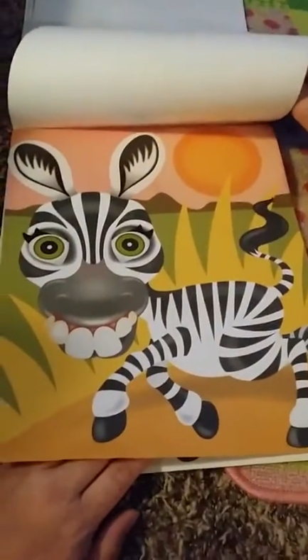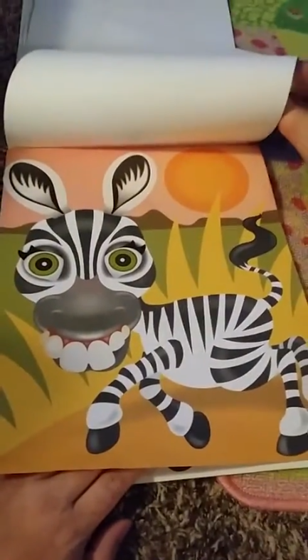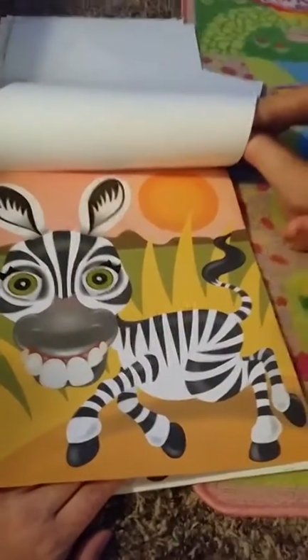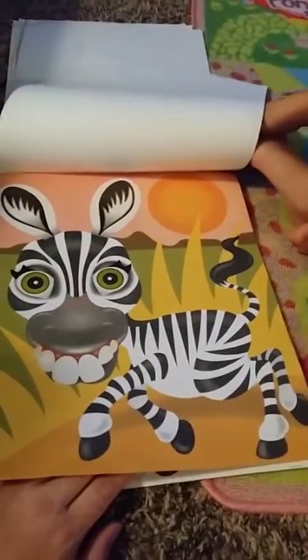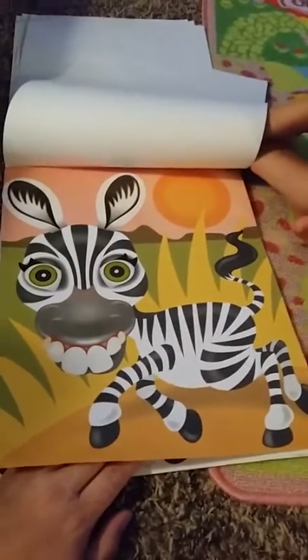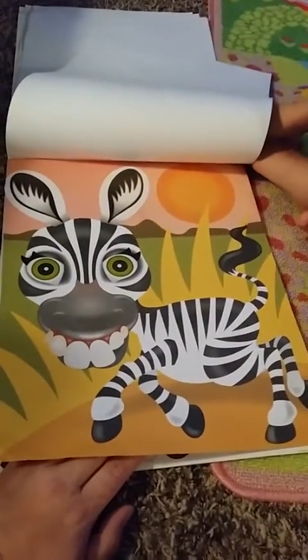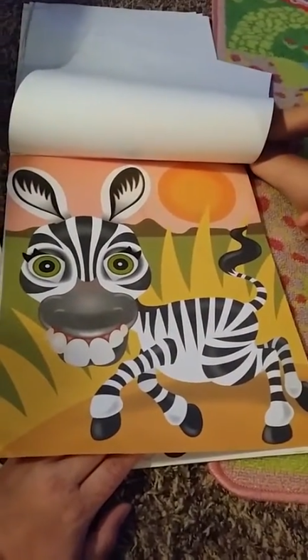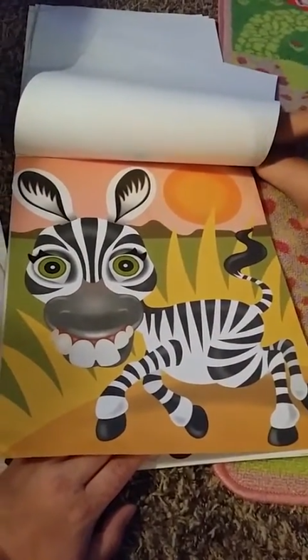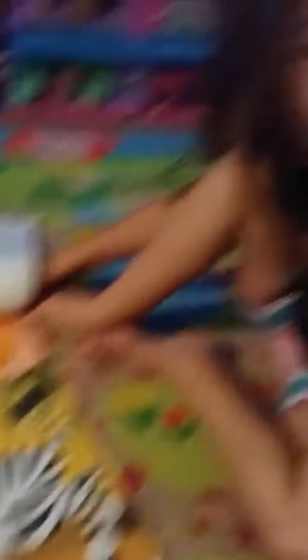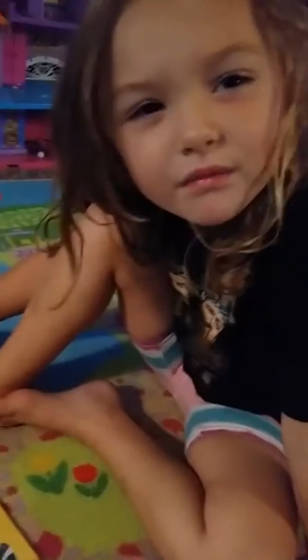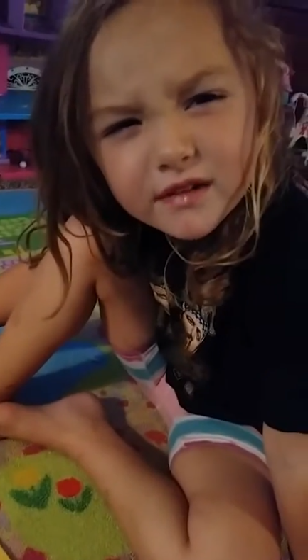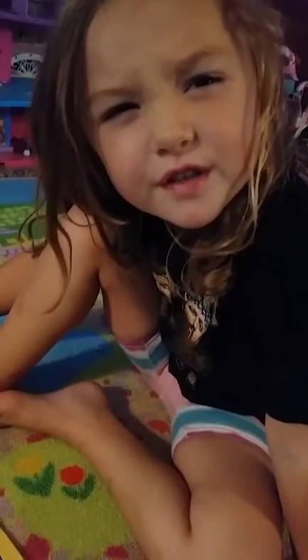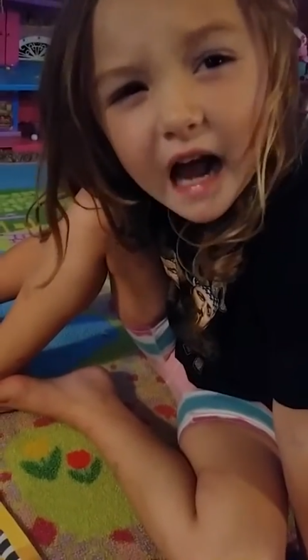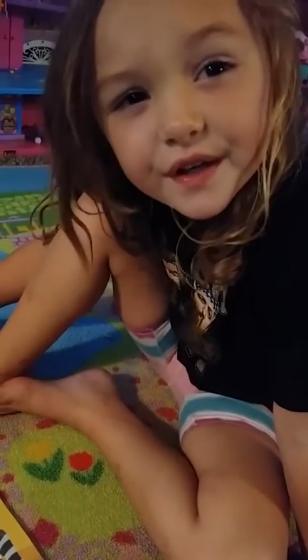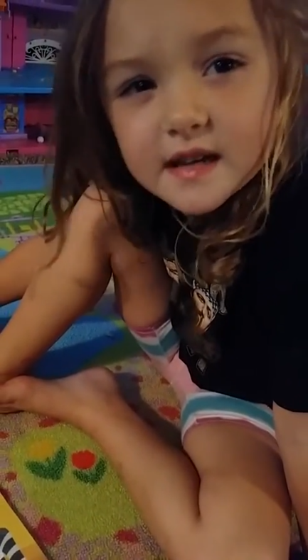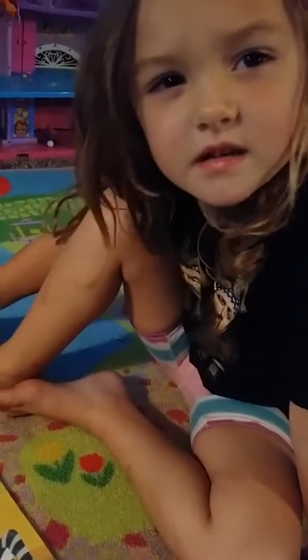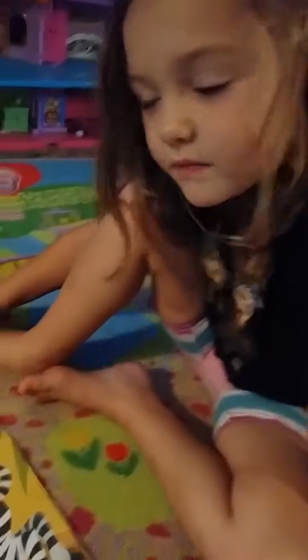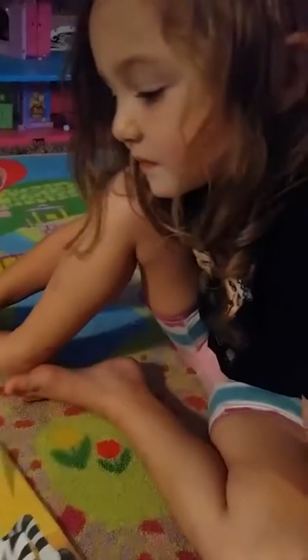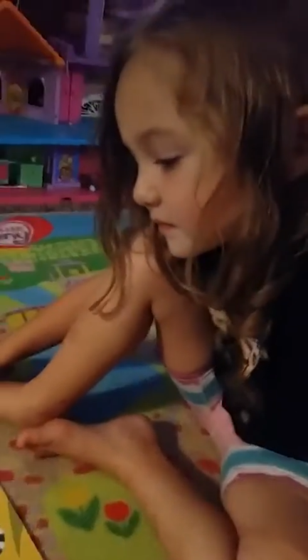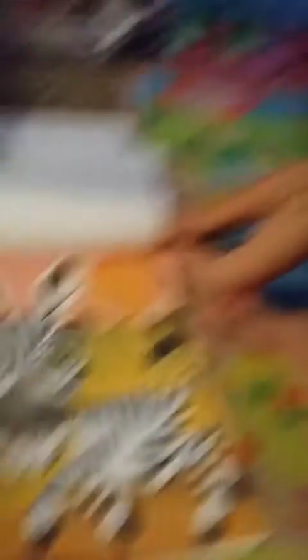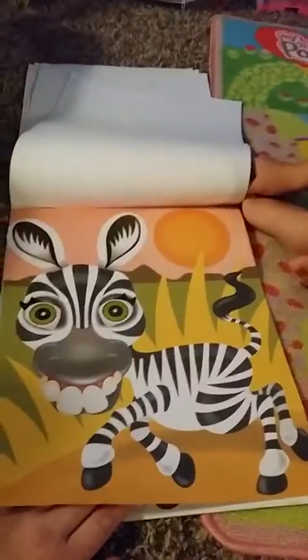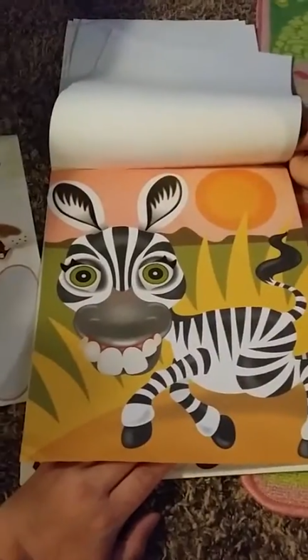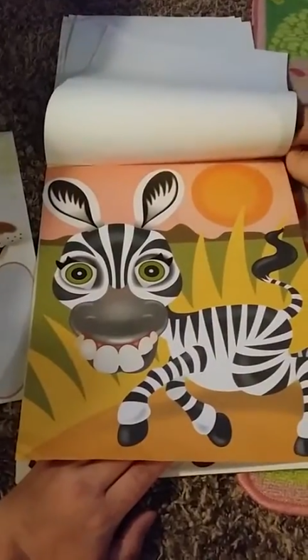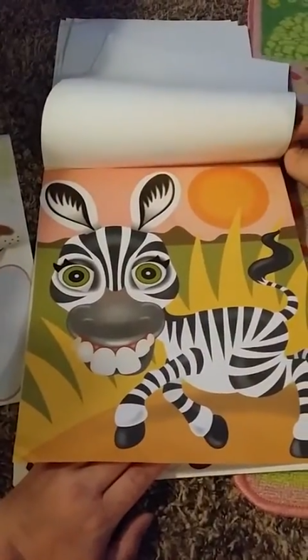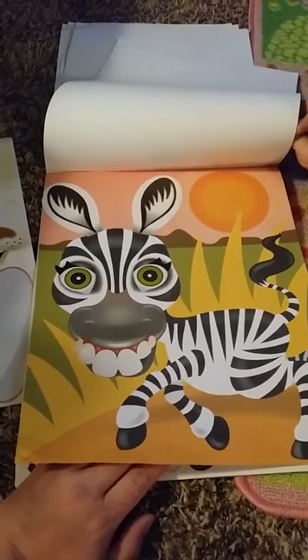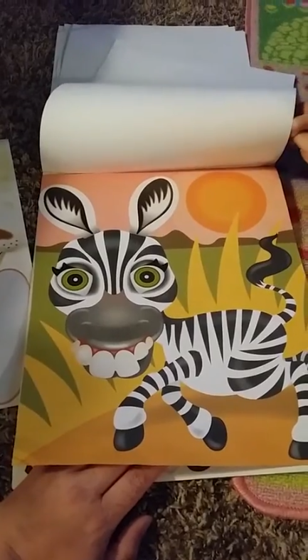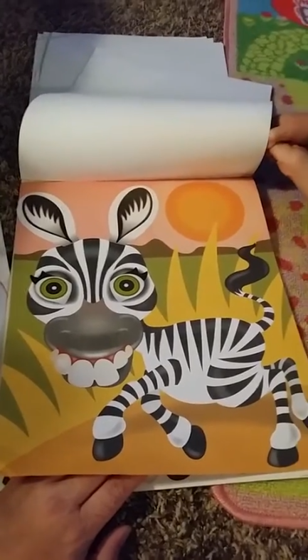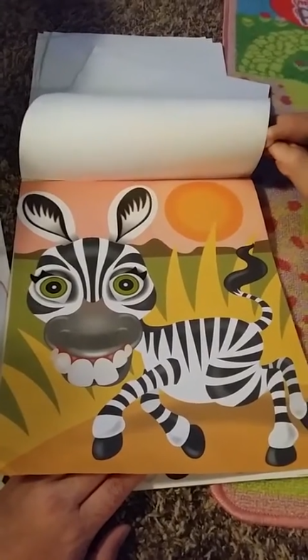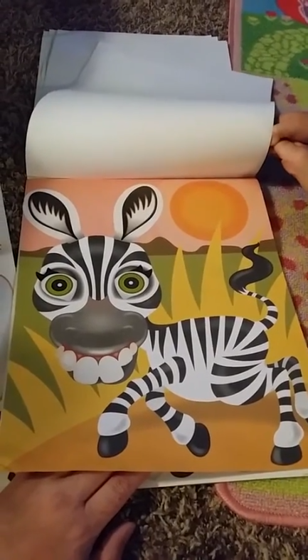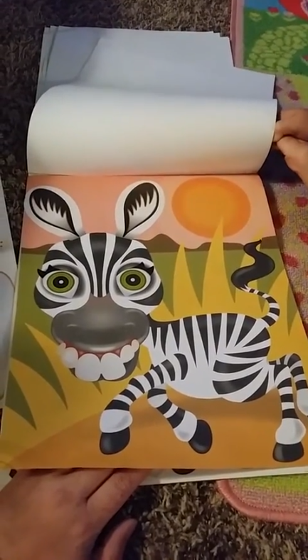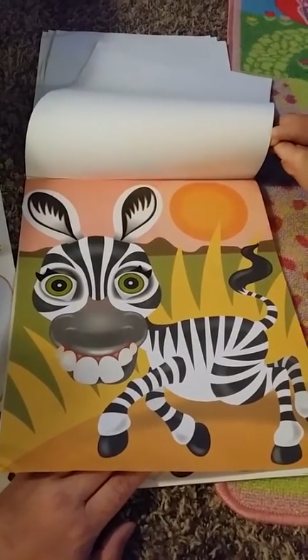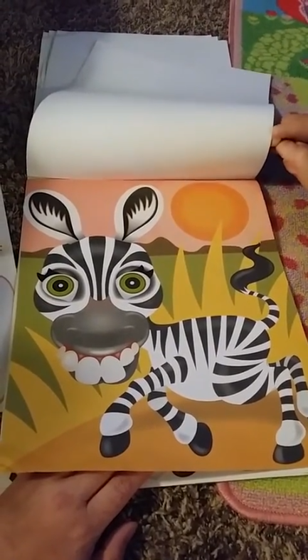Oh, you did a zebra too? Yeah, but it was me and you when we first got this. Oh, we did that together? Yeah. He's got silly, goofy teeth.